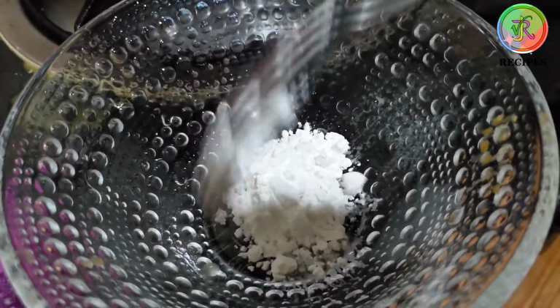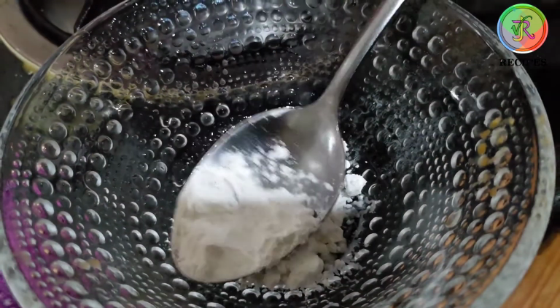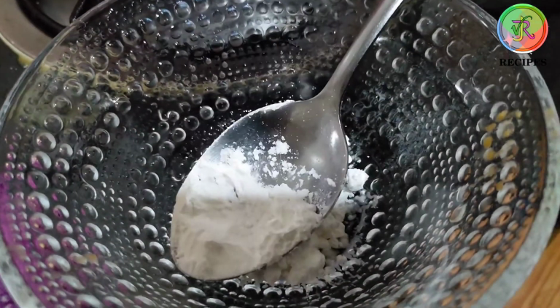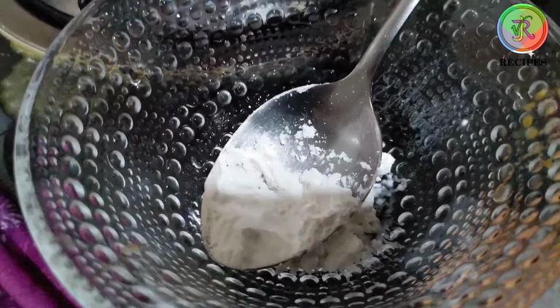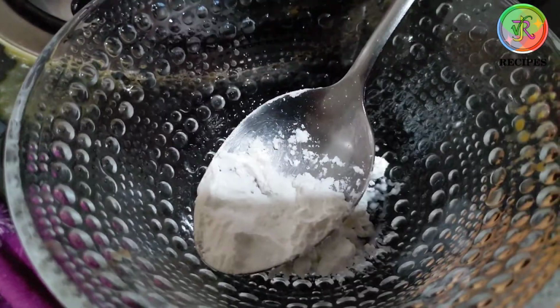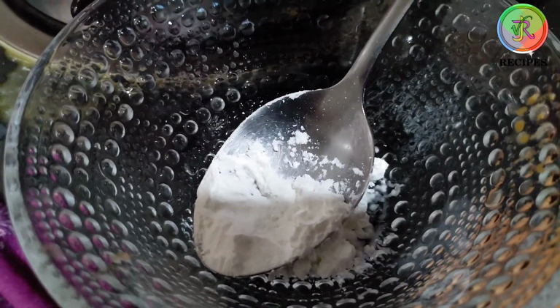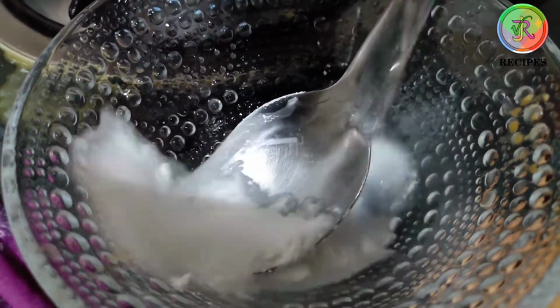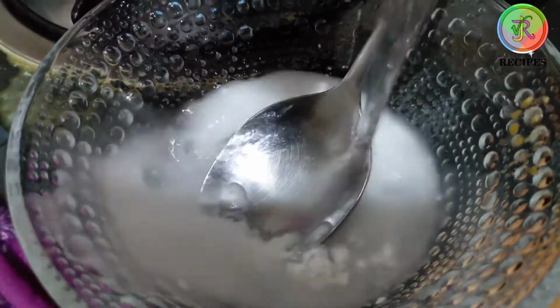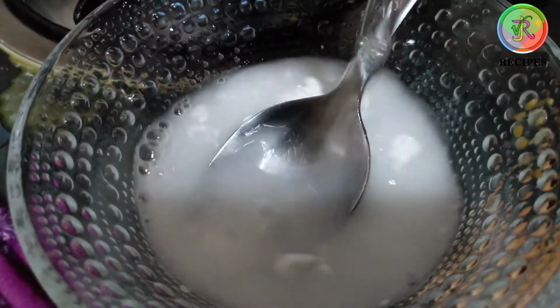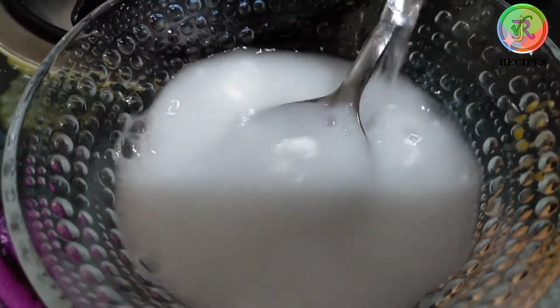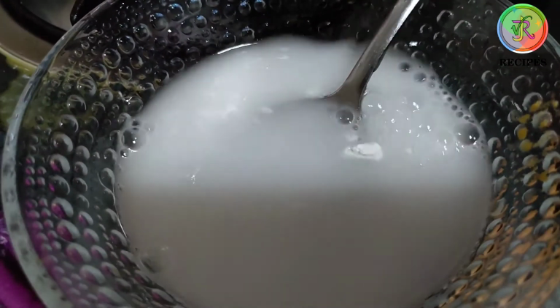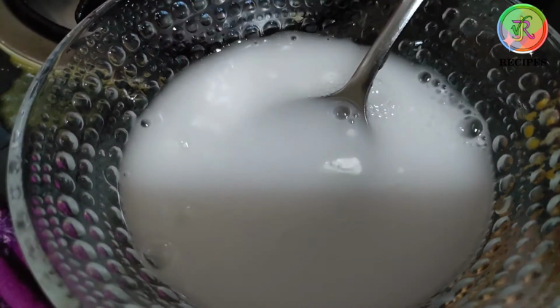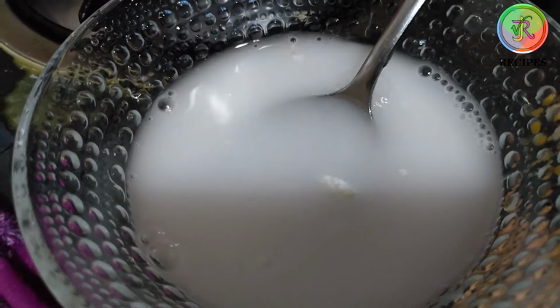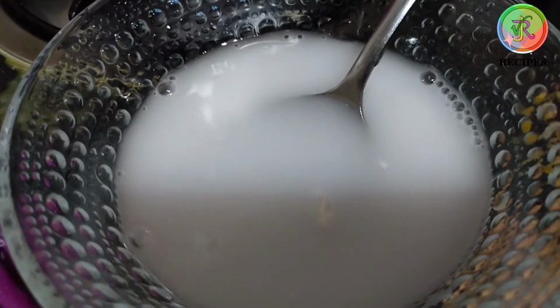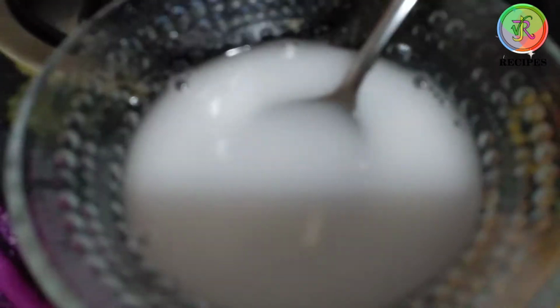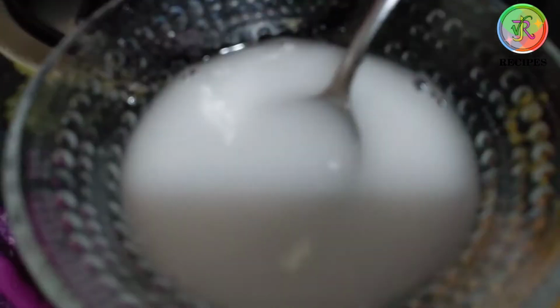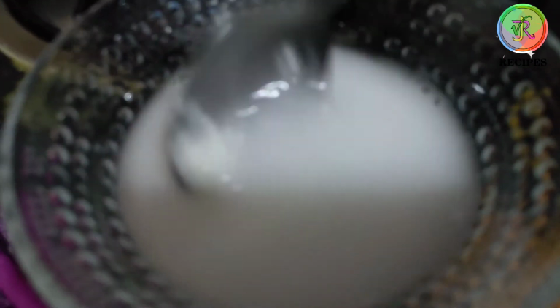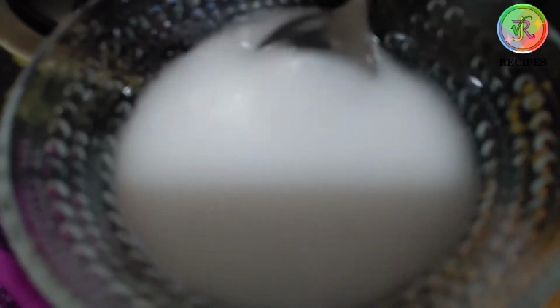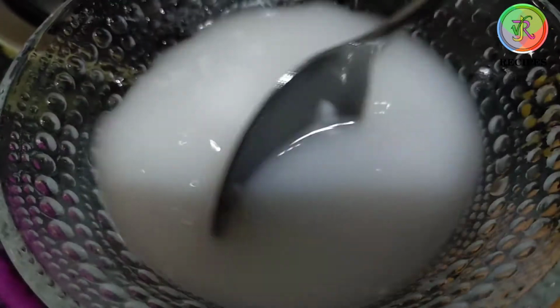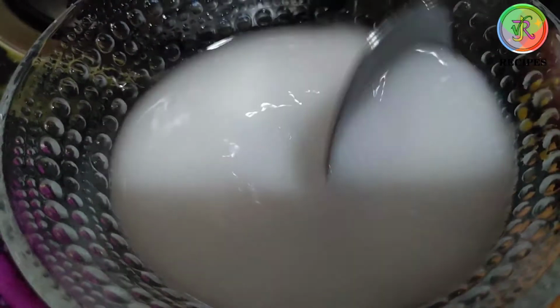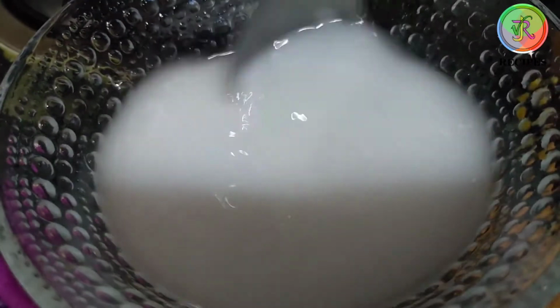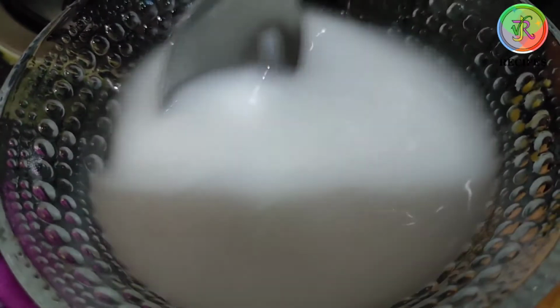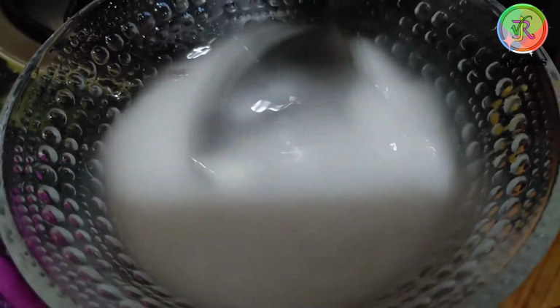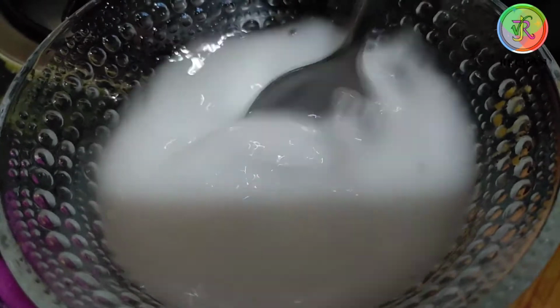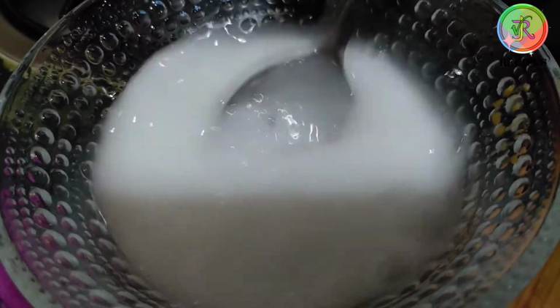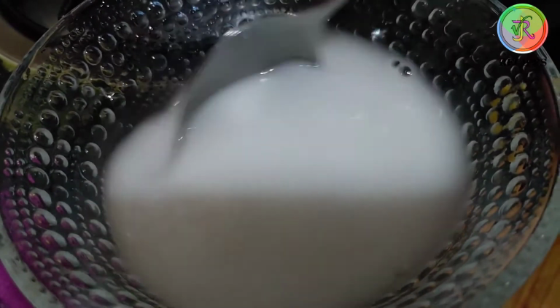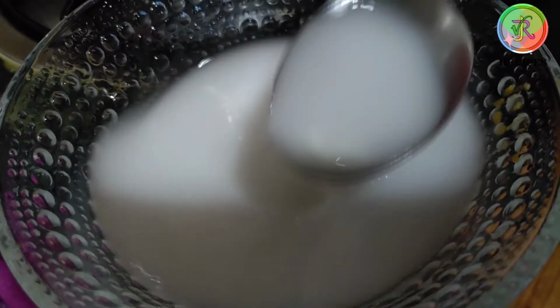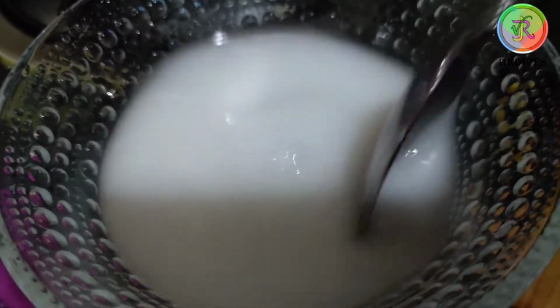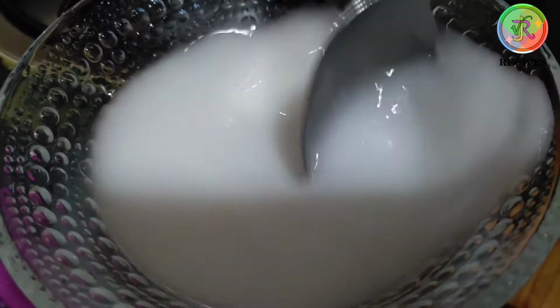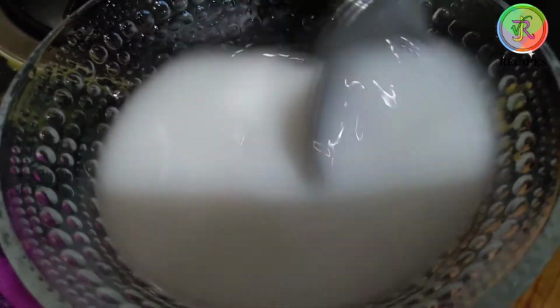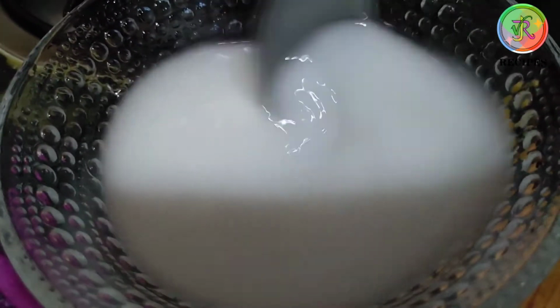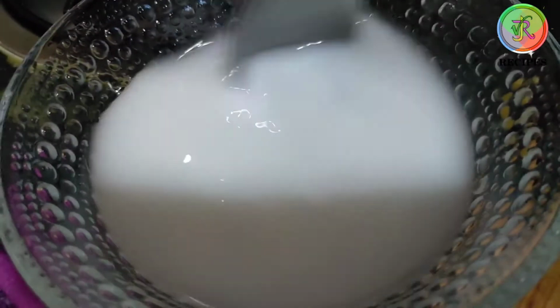Add 1 cup of water, 1 glass of water. Mix it into the soup.